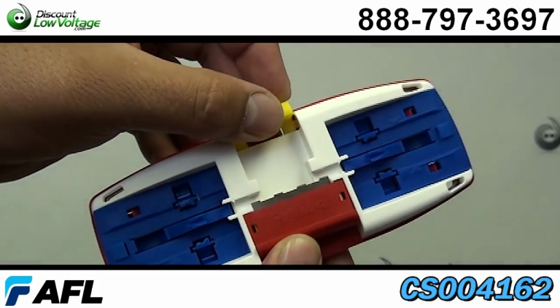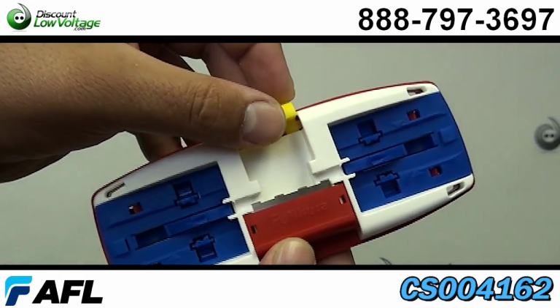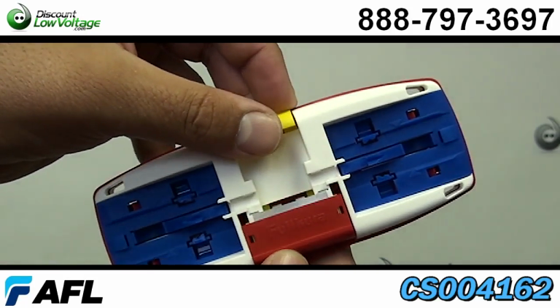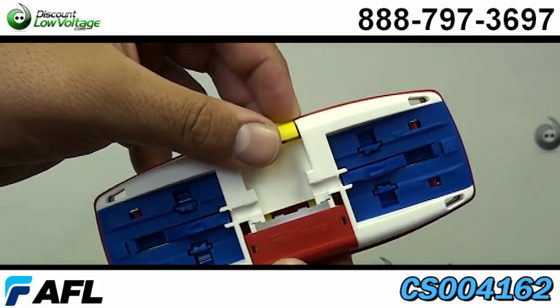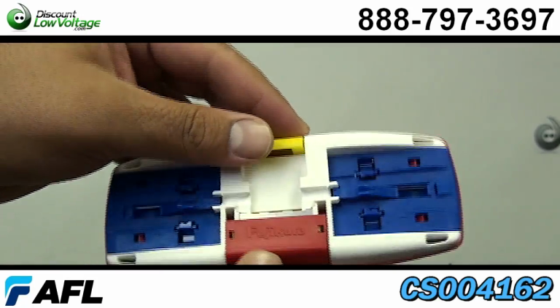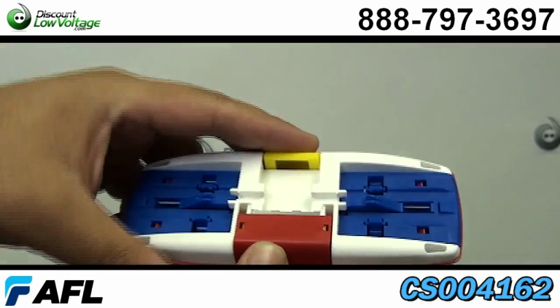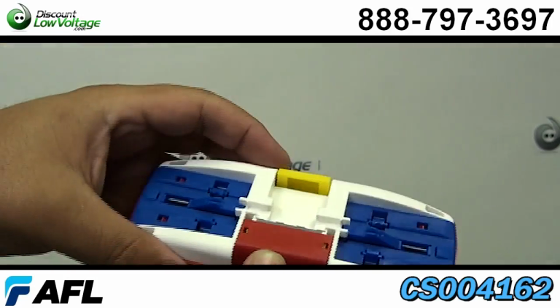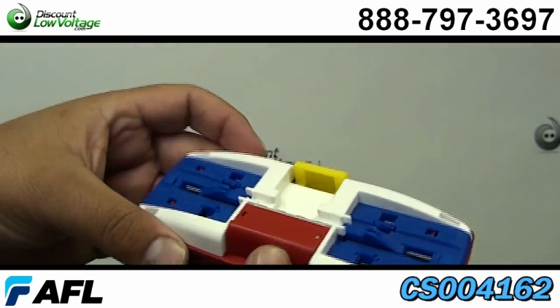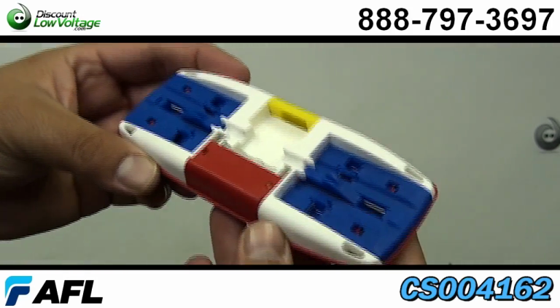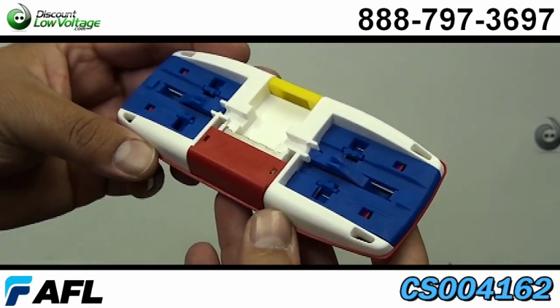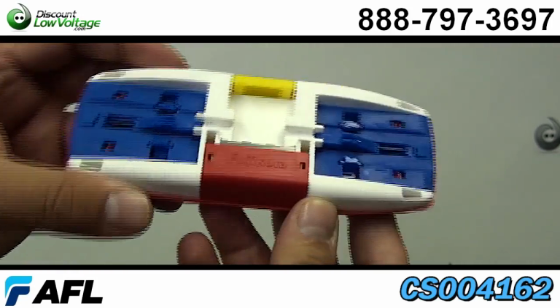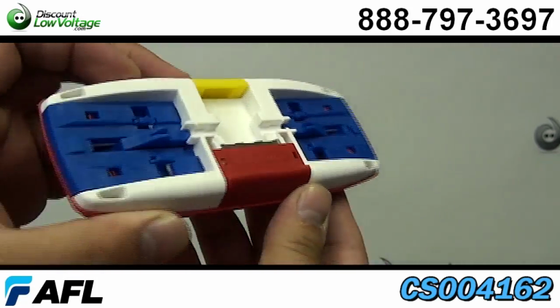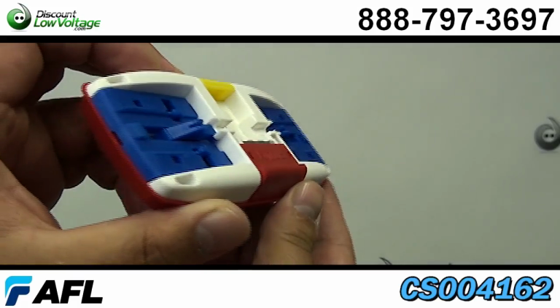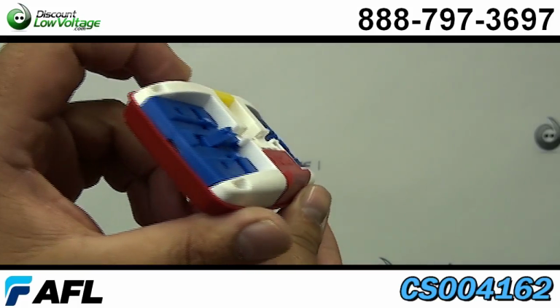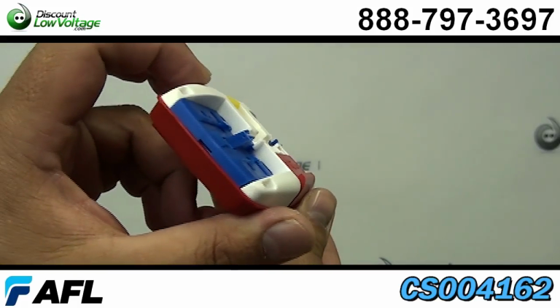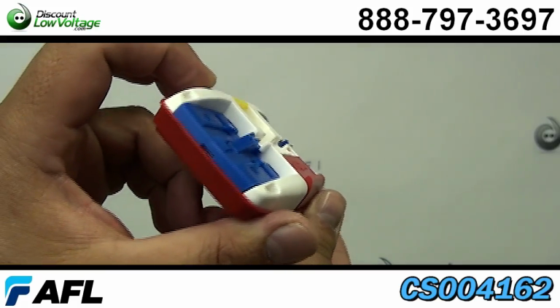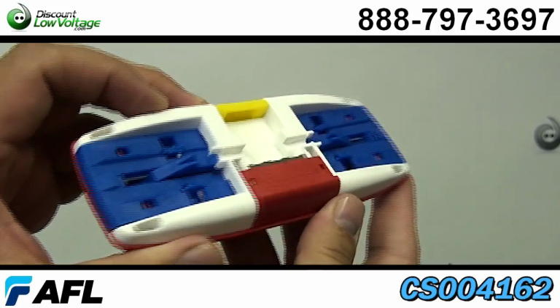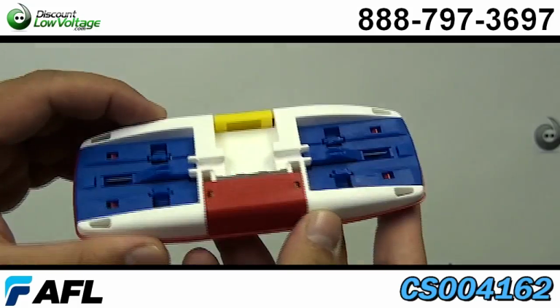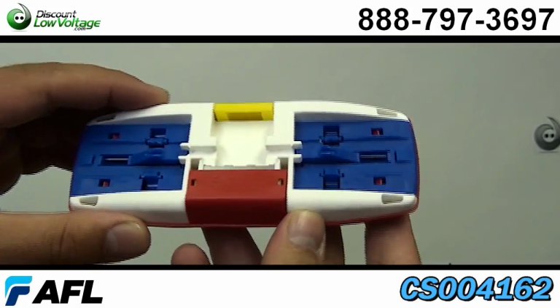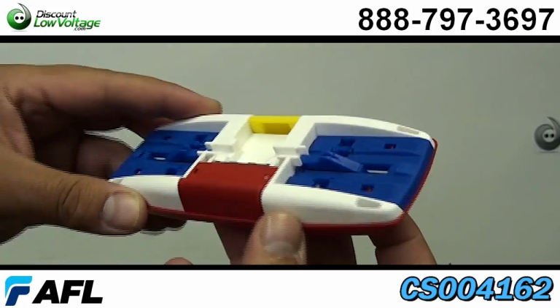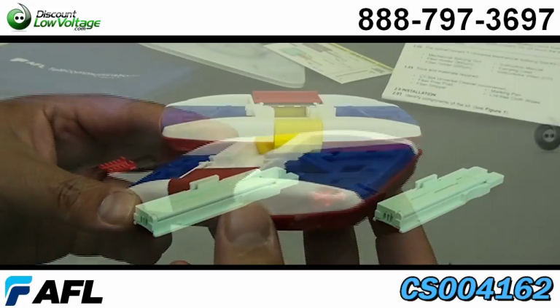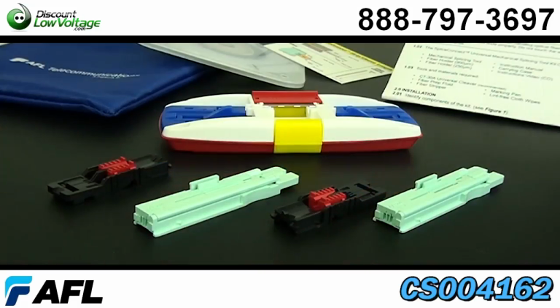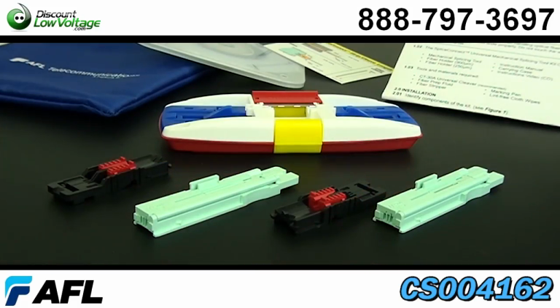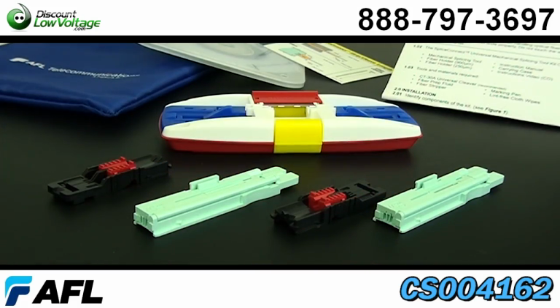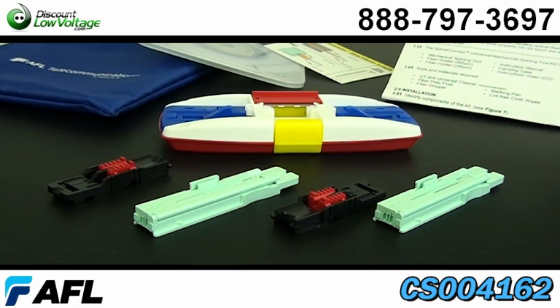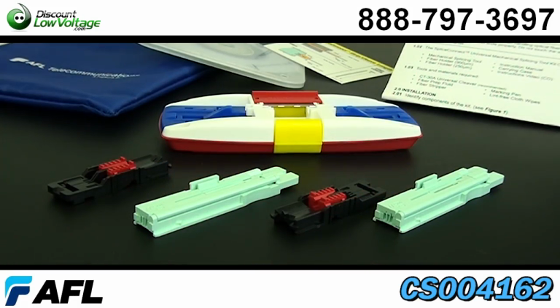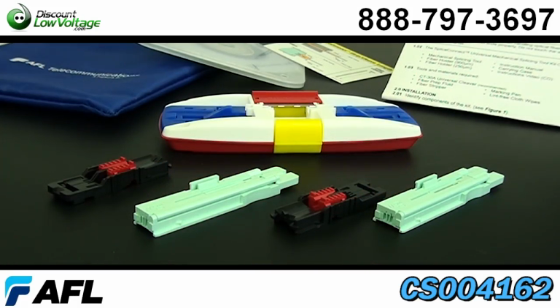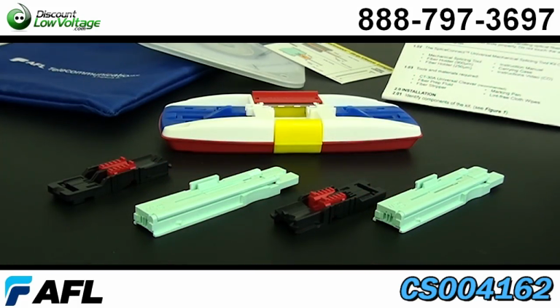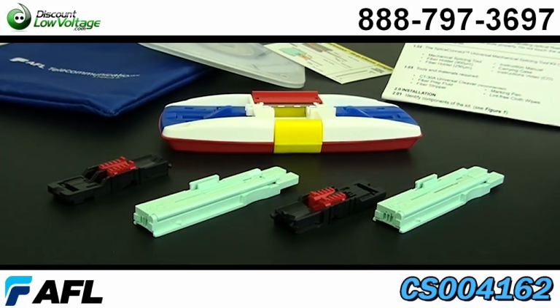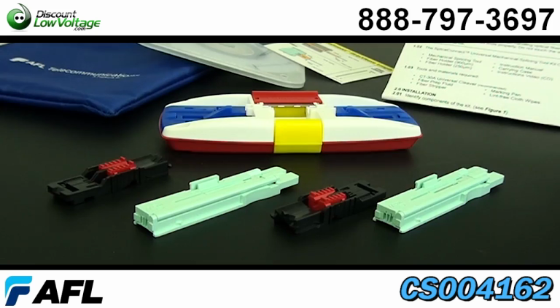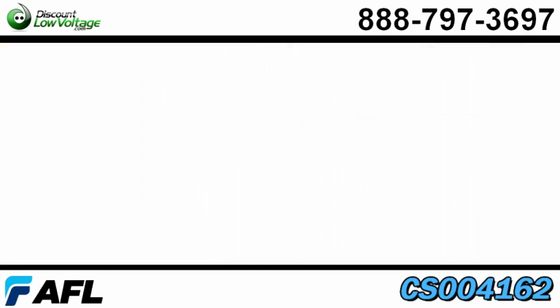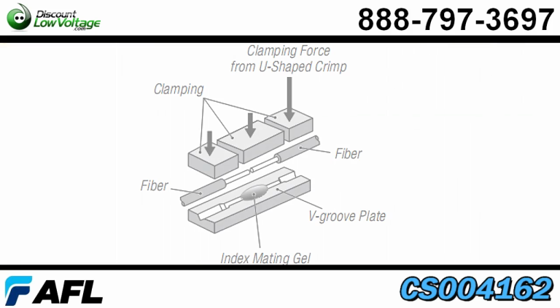Some of the features are quick splicing time, minimal tools, 250 and/or 900 UM fiber capabilities. Both fiber and coating are secured independently.